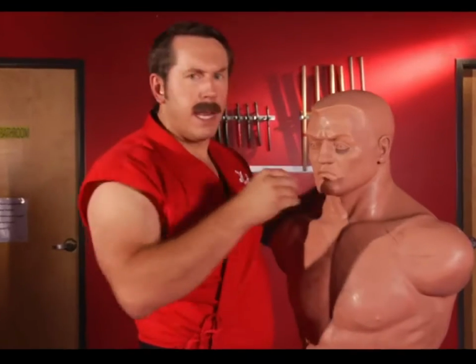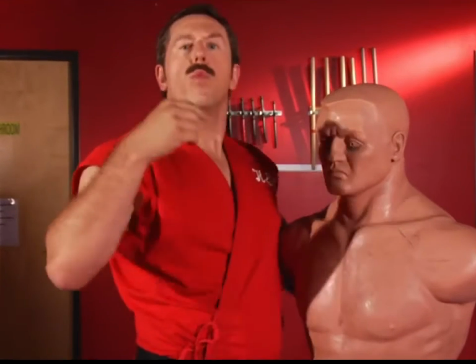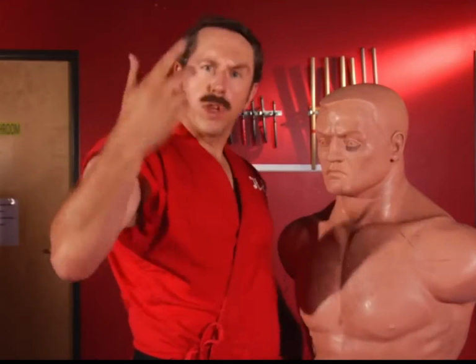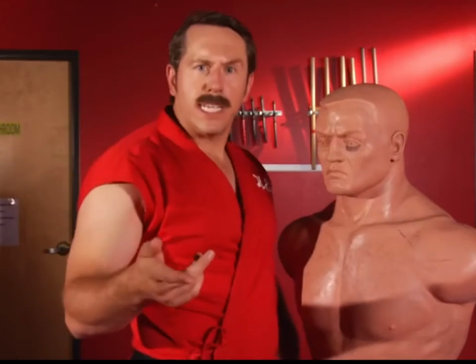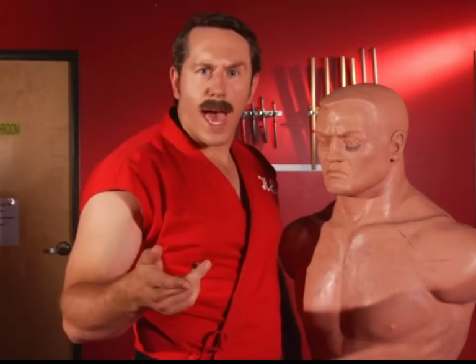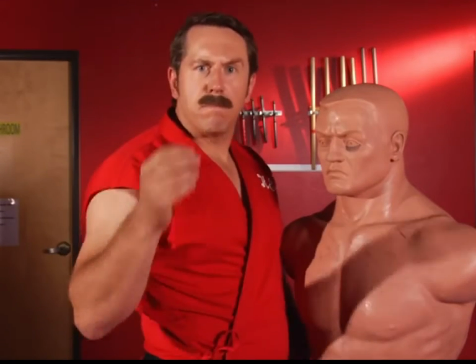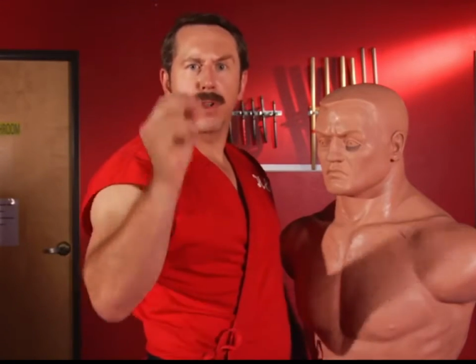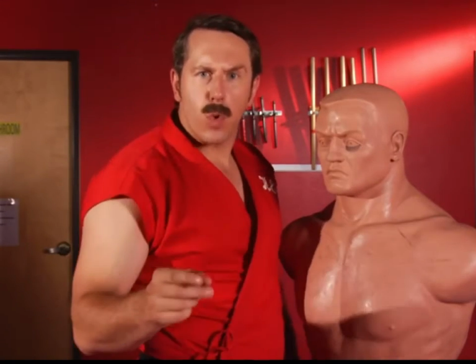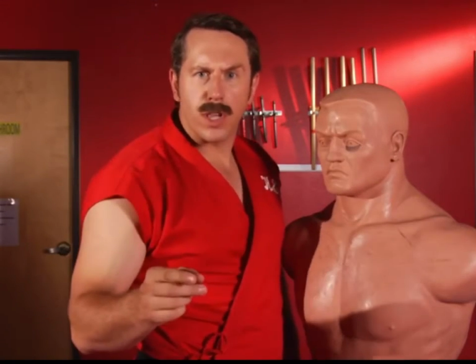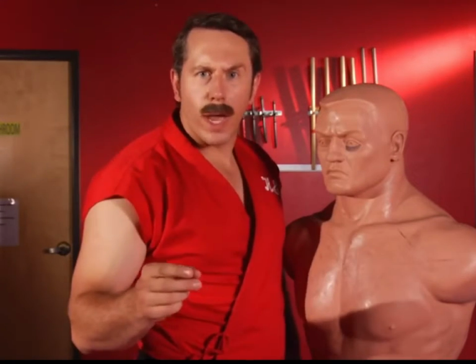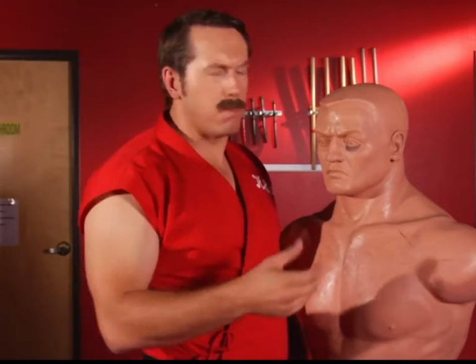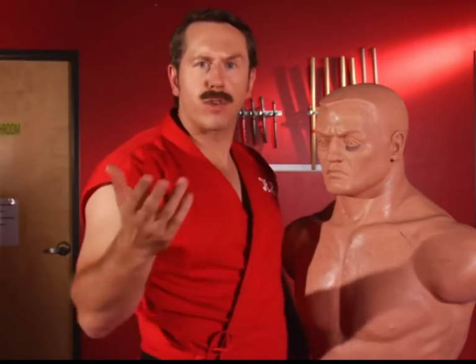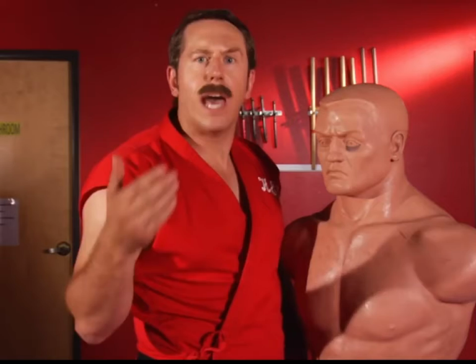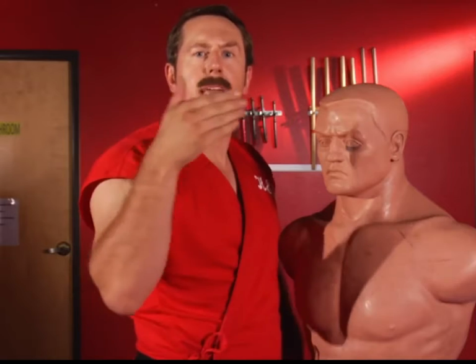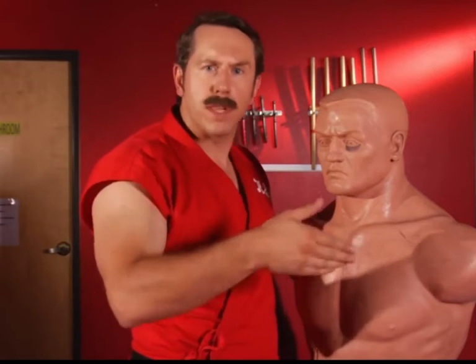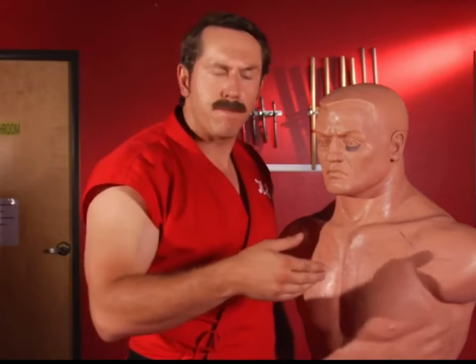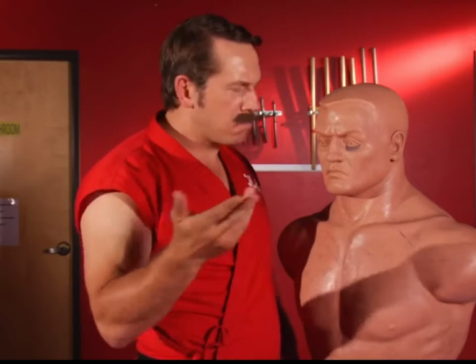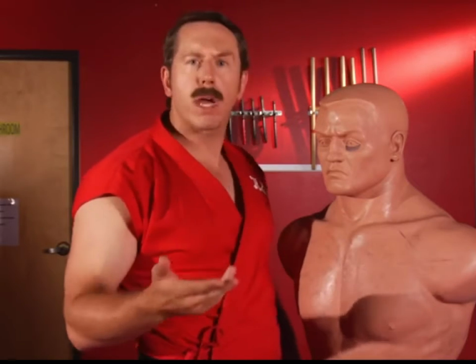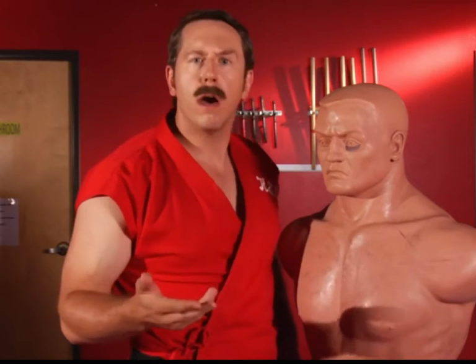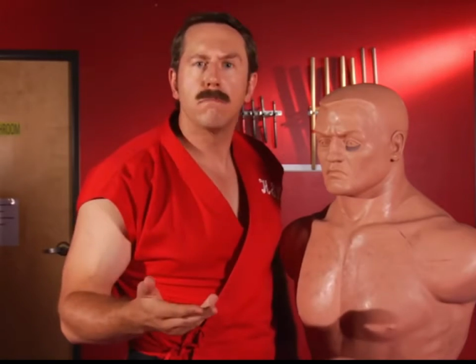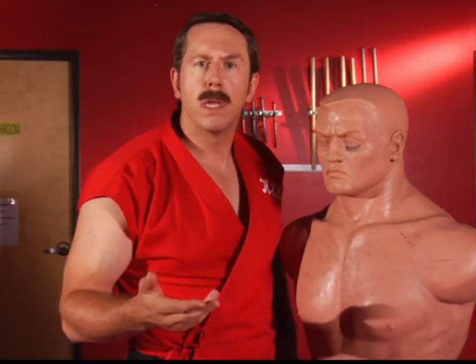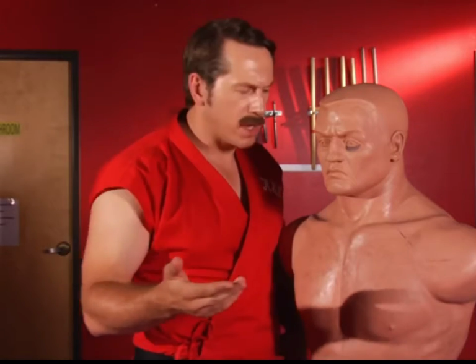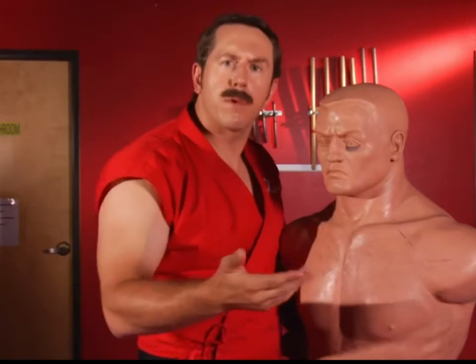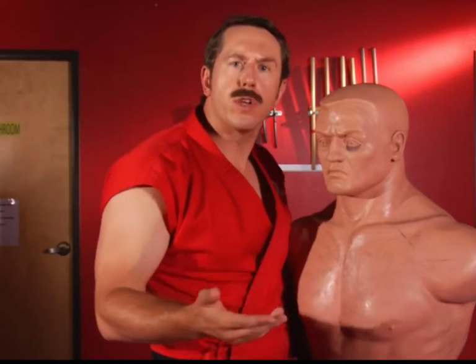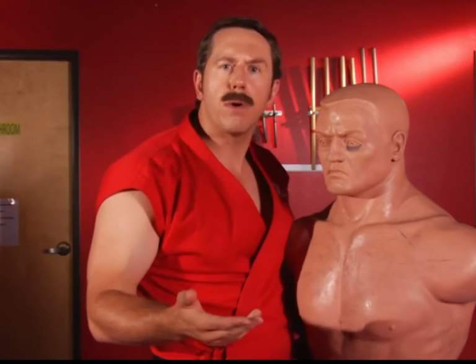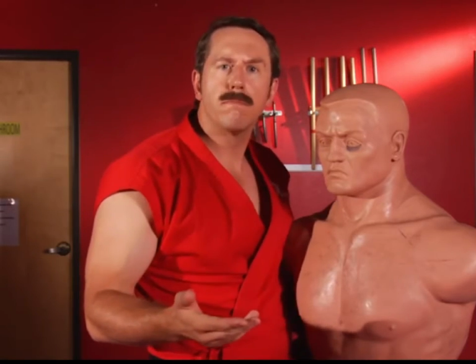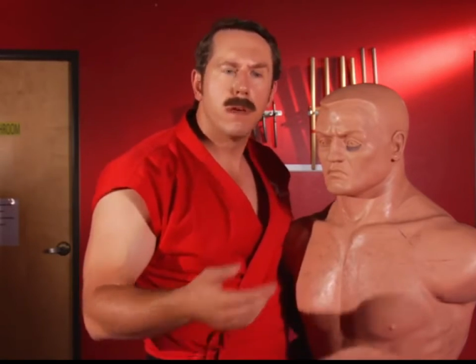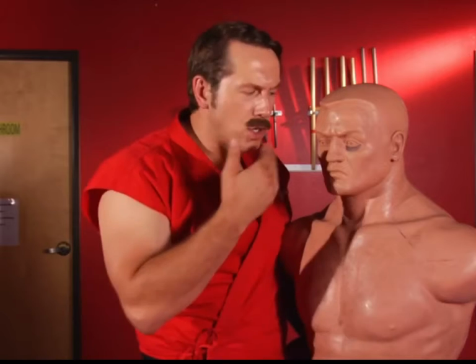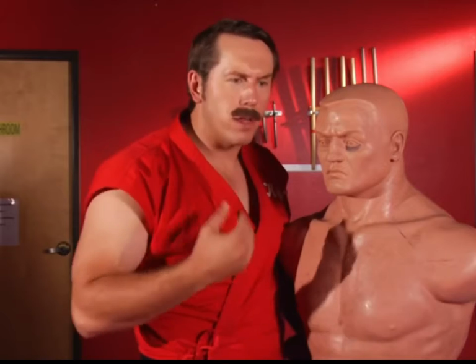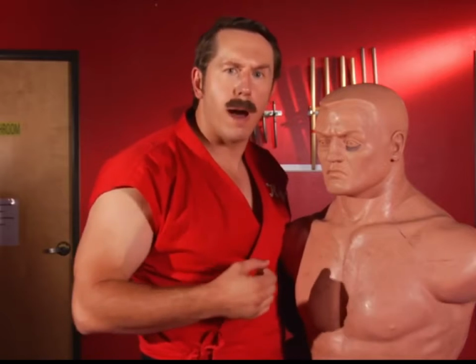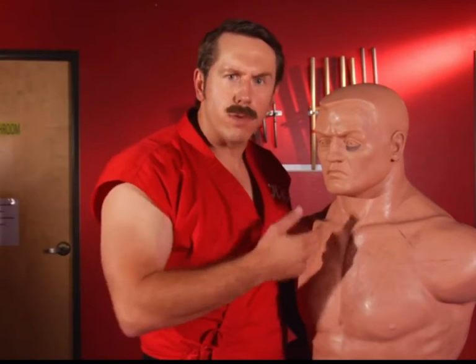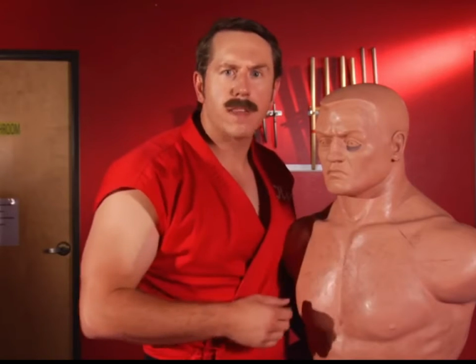Now as soon as I teach that, people's first question is always: Master Ken, how do I get into position? I recommend a hug — just get up close to your opponent, maybe try a little smile to relax them.